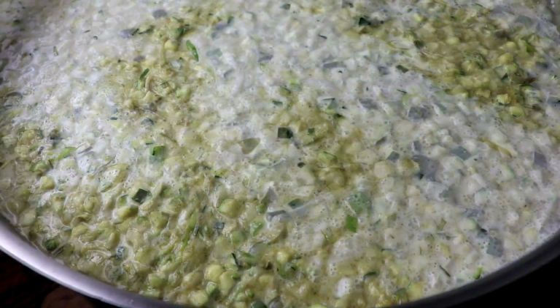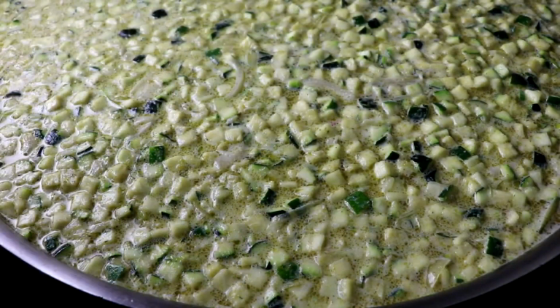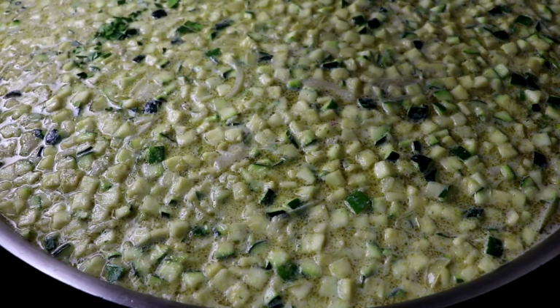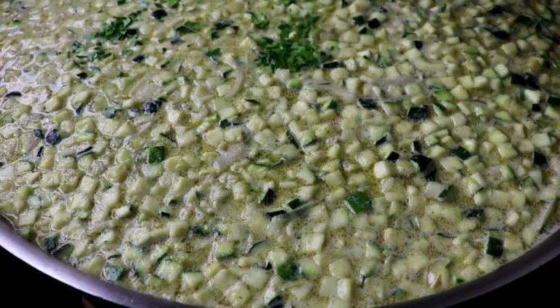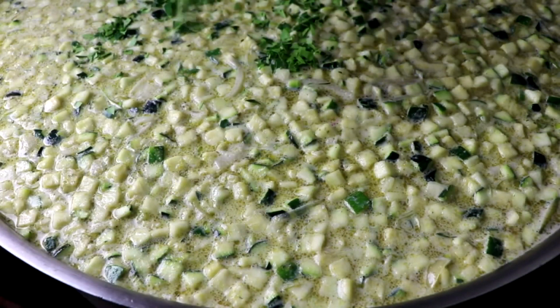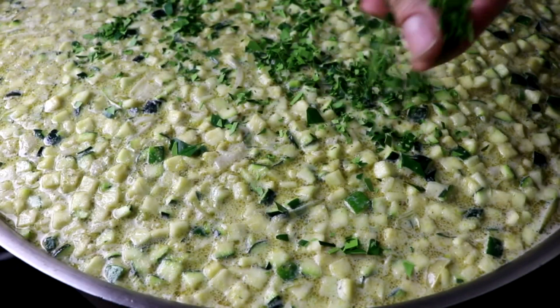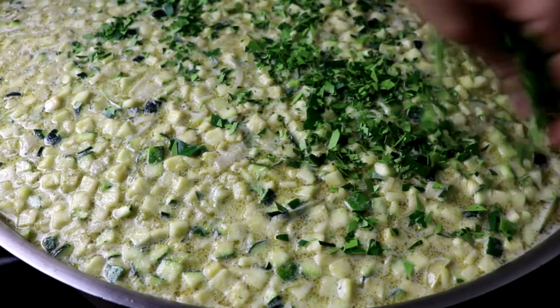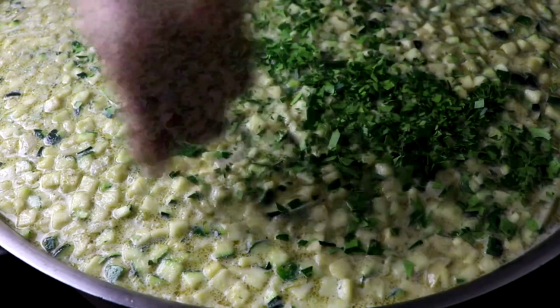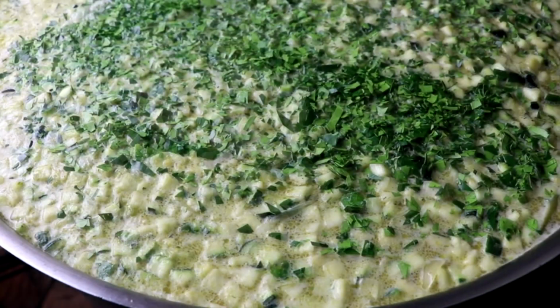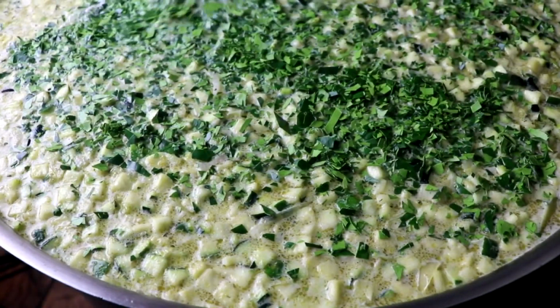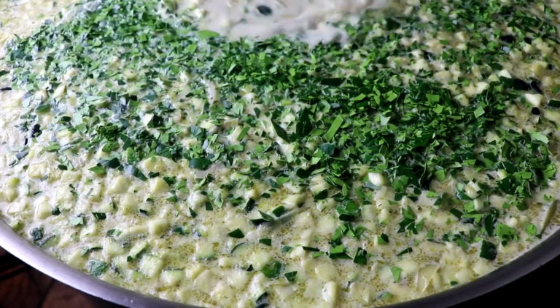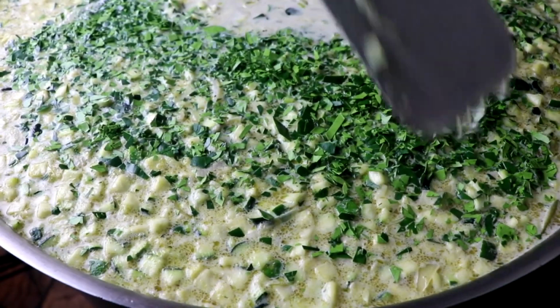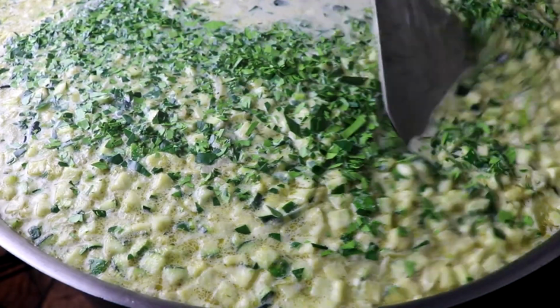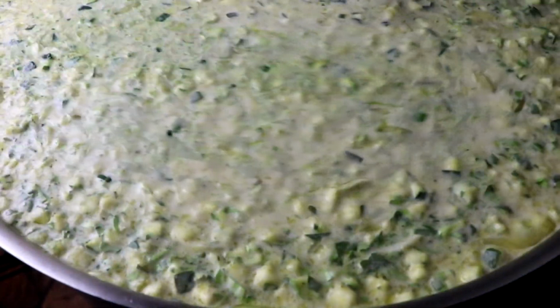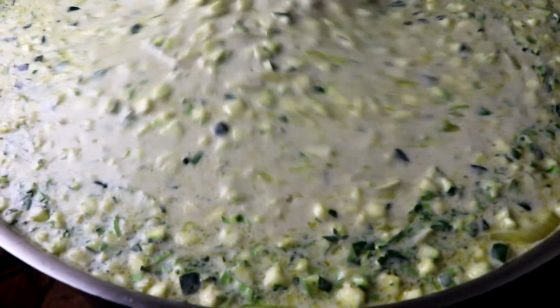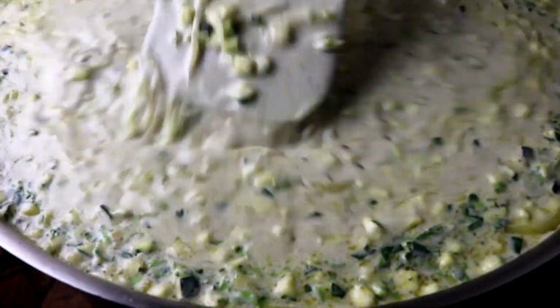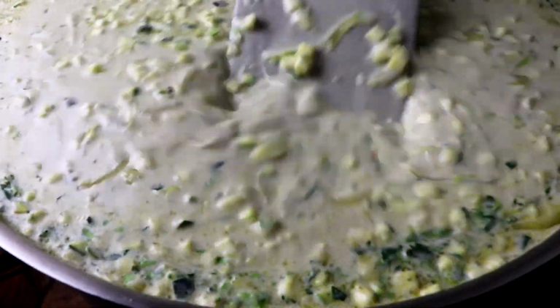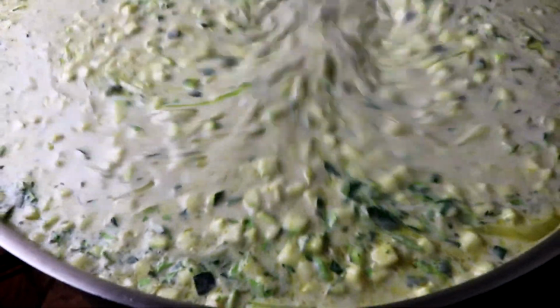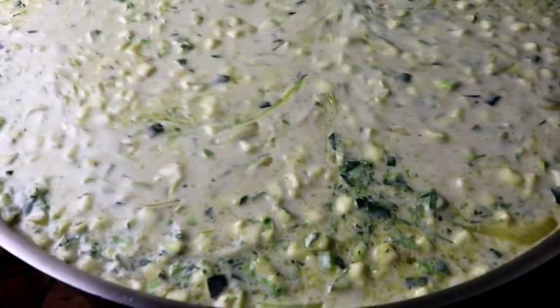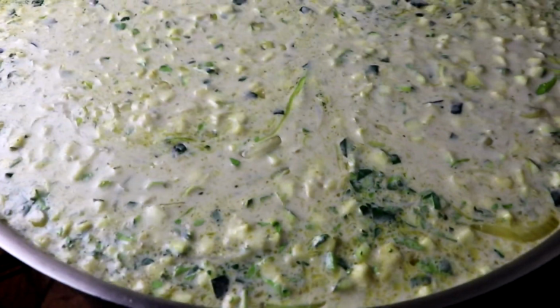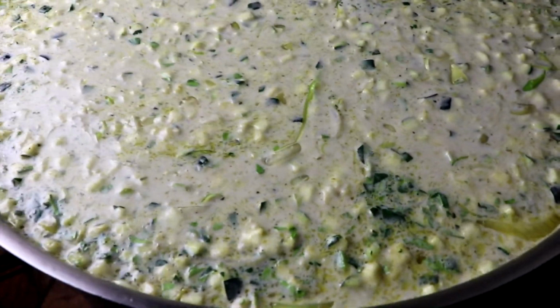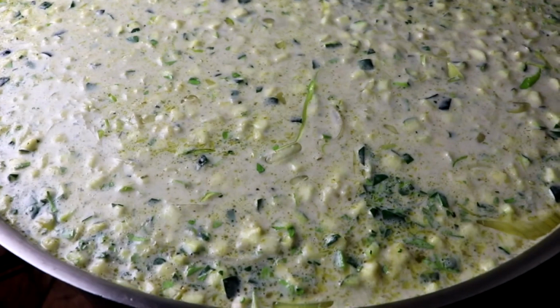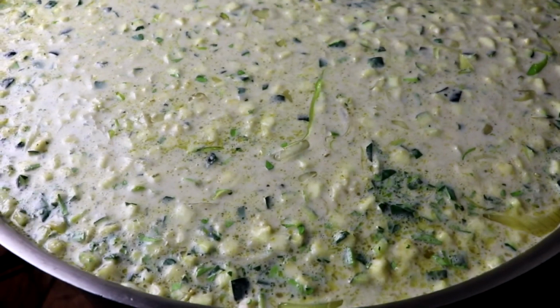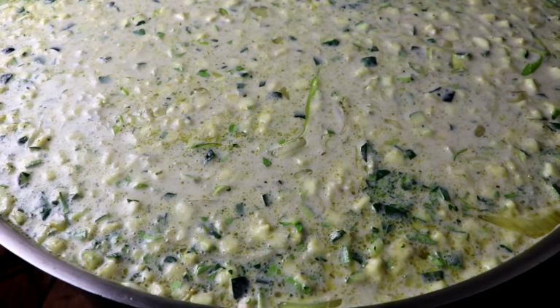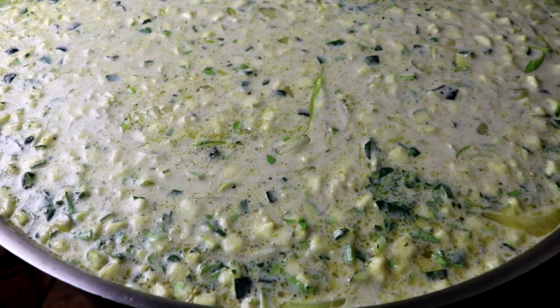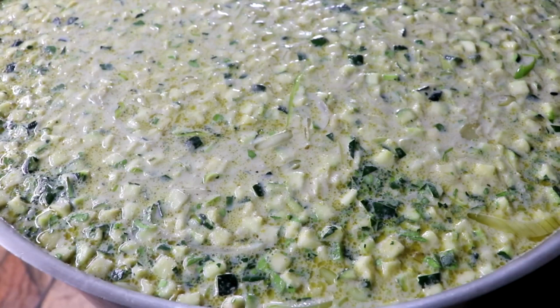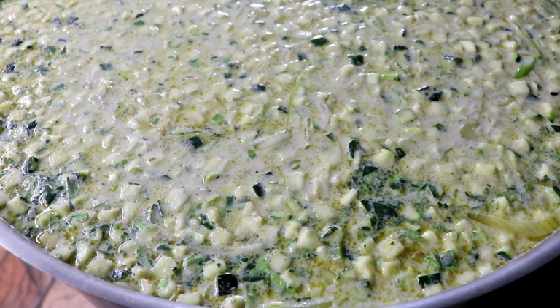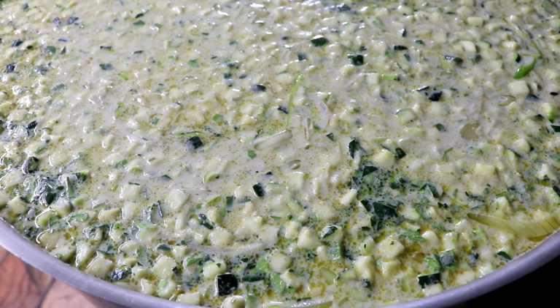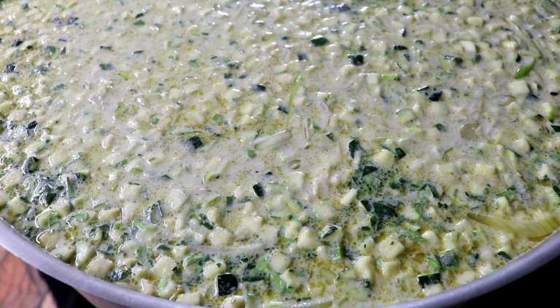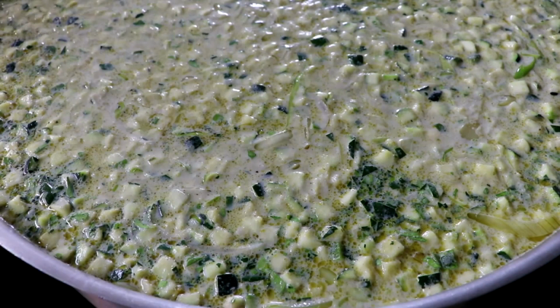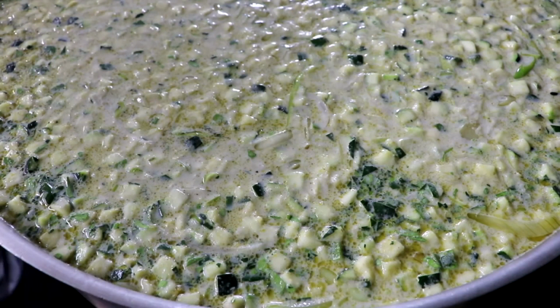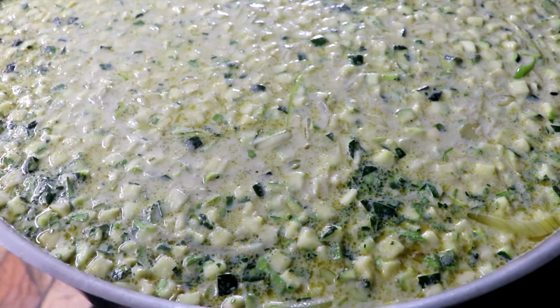Don't forget to add your kaffir lime if you're going to be using that, your cilantro, culantro, and your green onion tops. This is where you get to add your lime juice if you want it more acidic. You can add fish sauce if you want it more umami or salty.